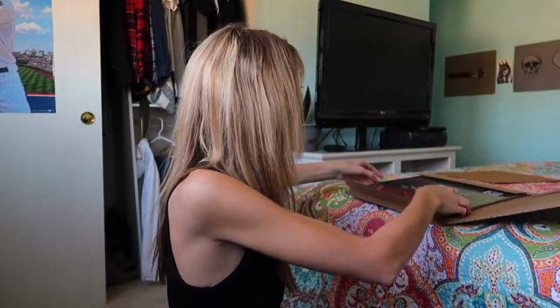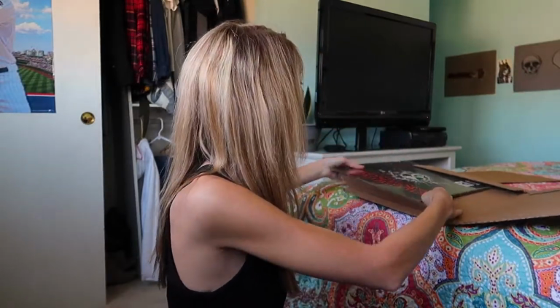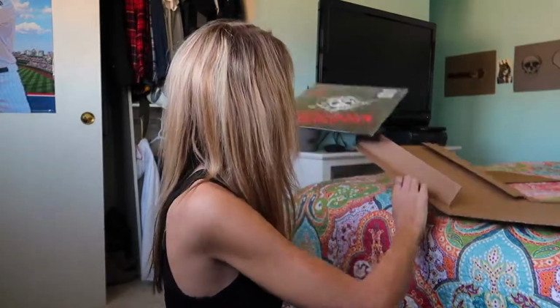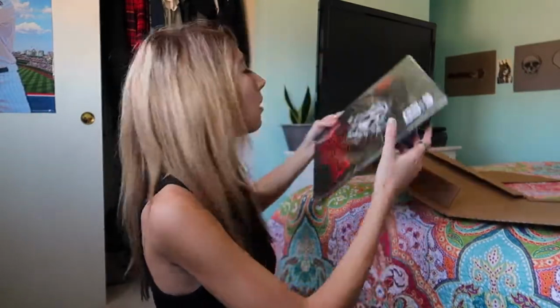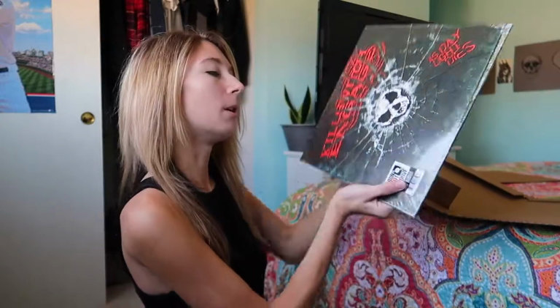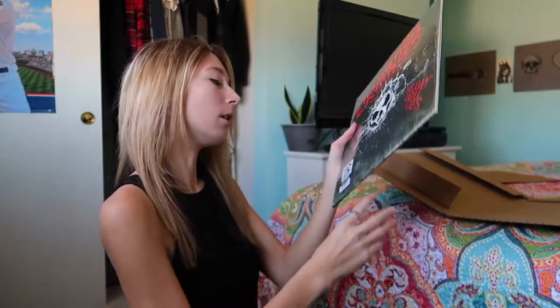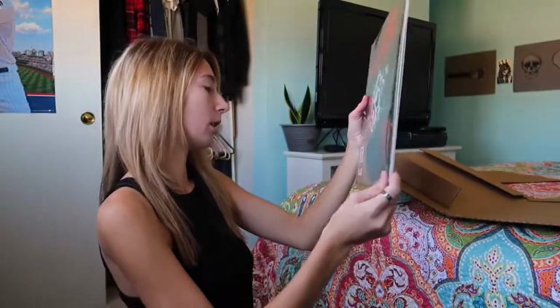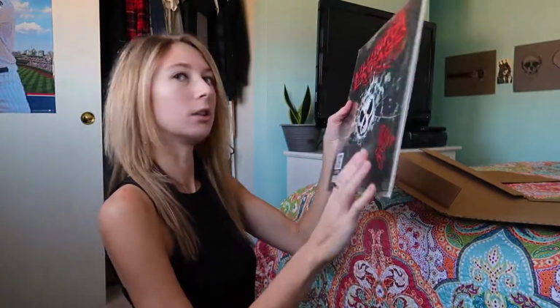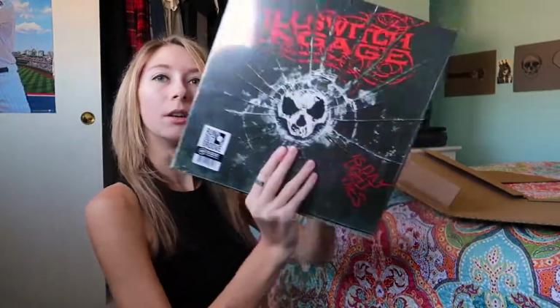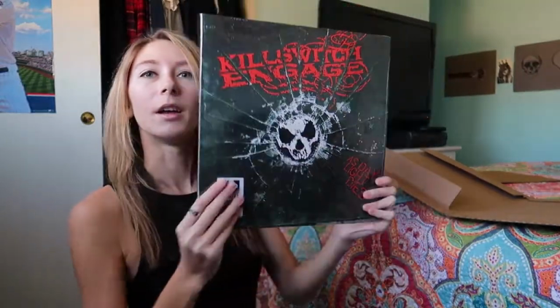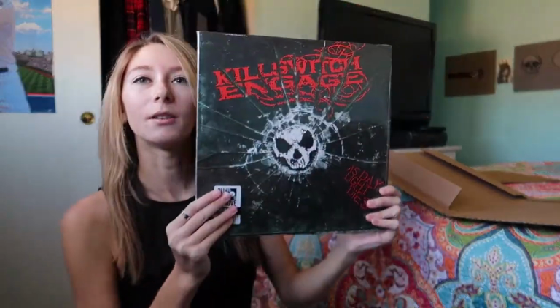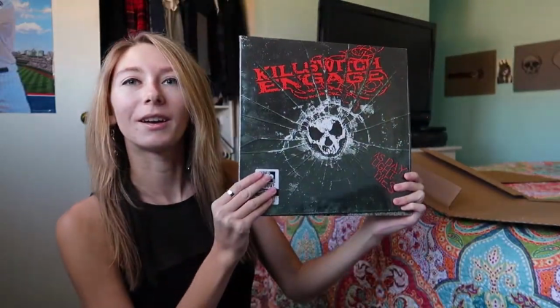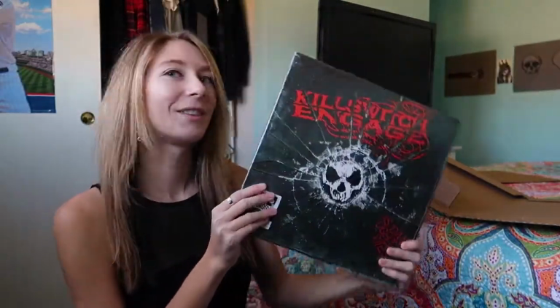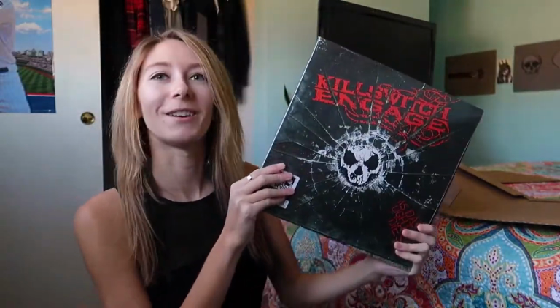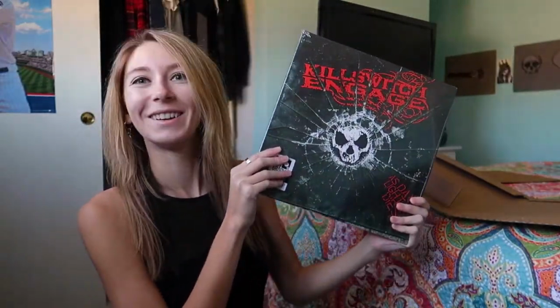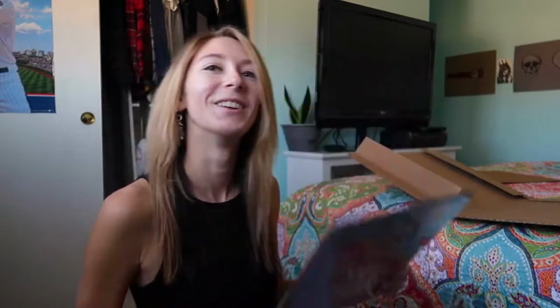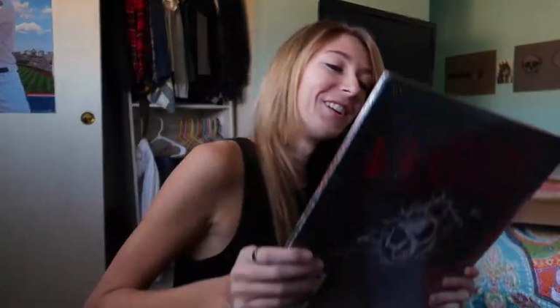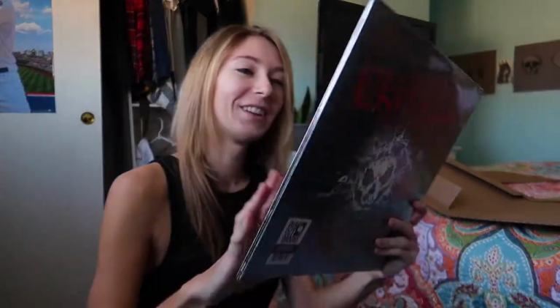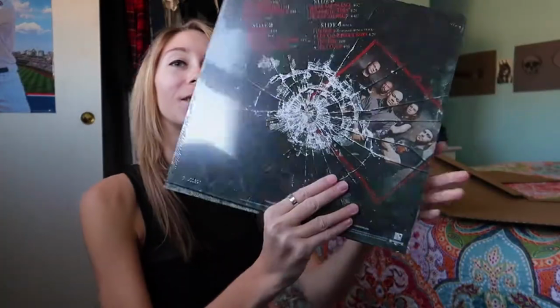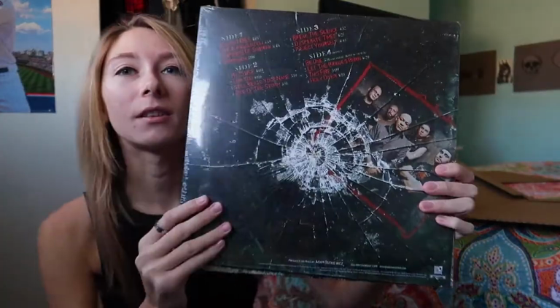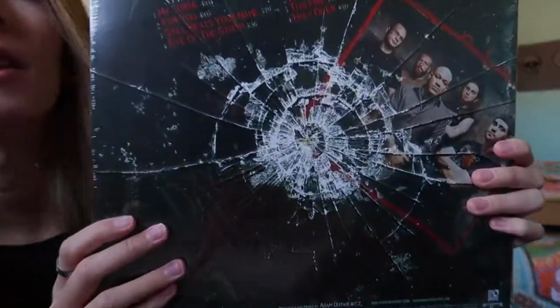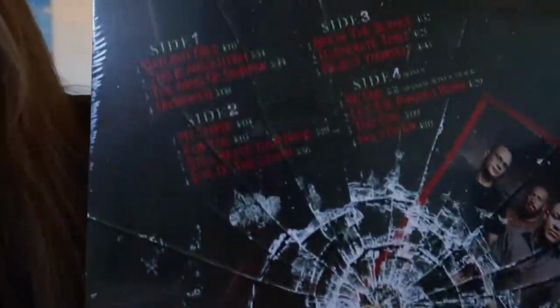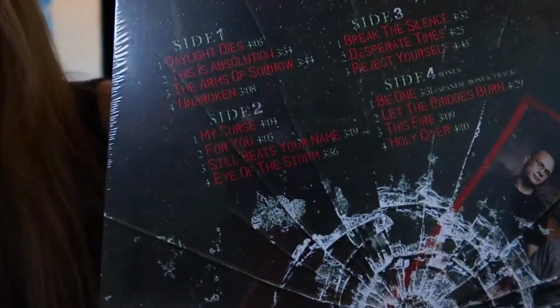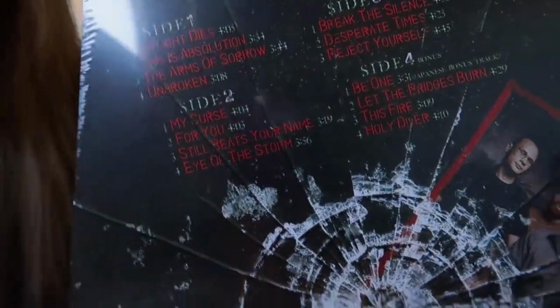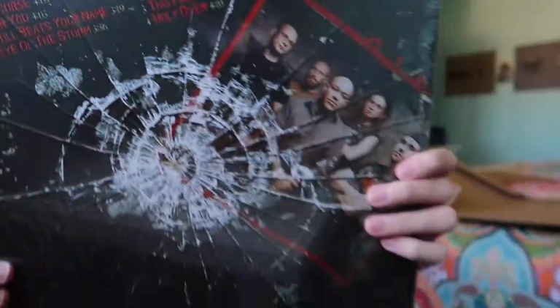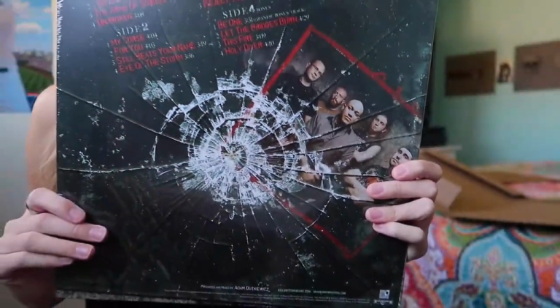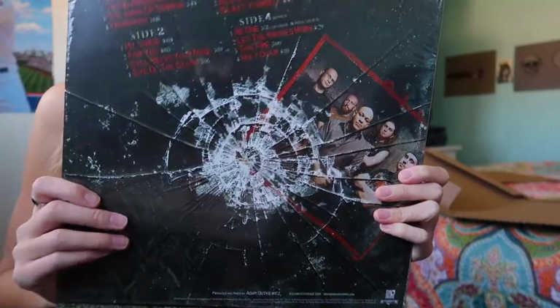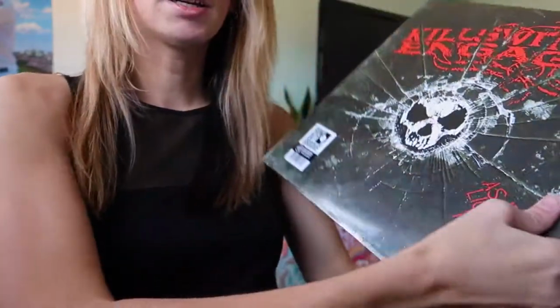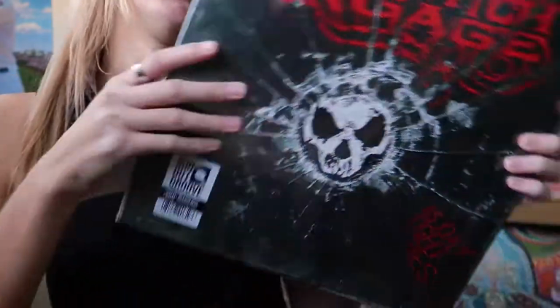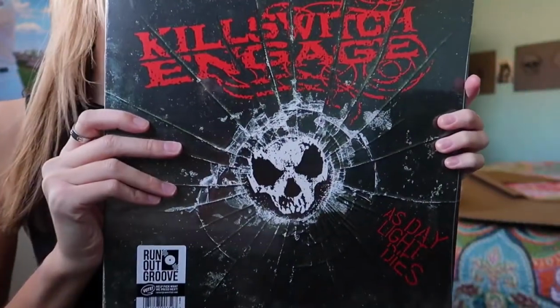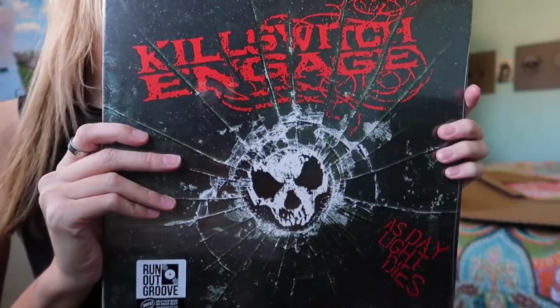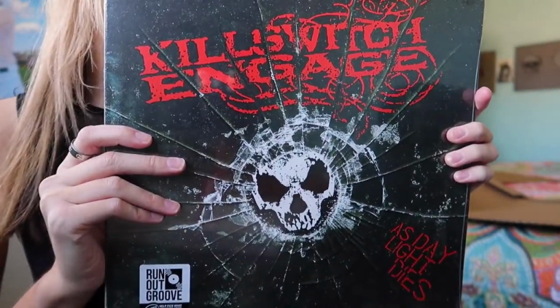Oh, dope! Oh my gosh, hell yeah! So yeah, this is what it looks like — here's the back, and here's the front.